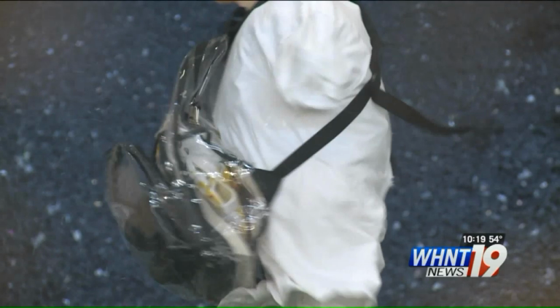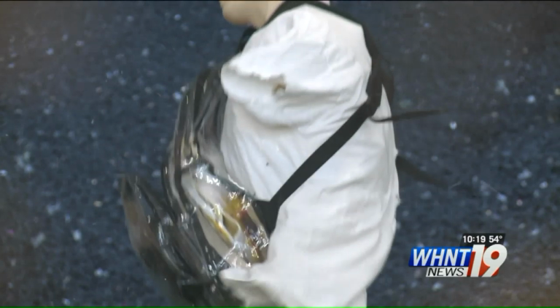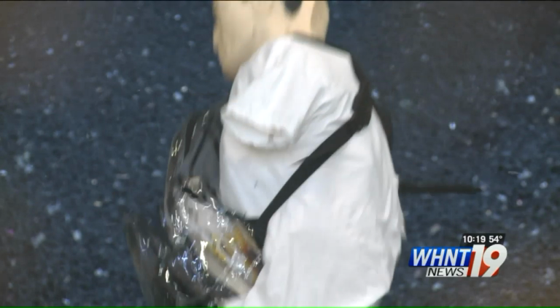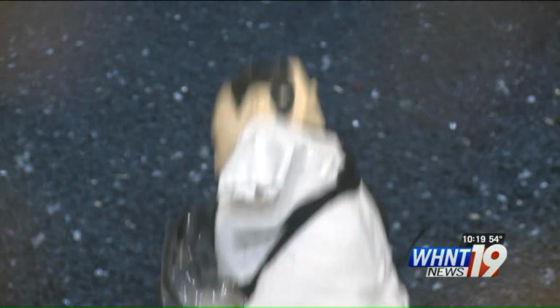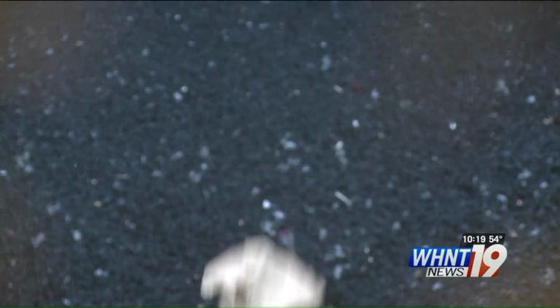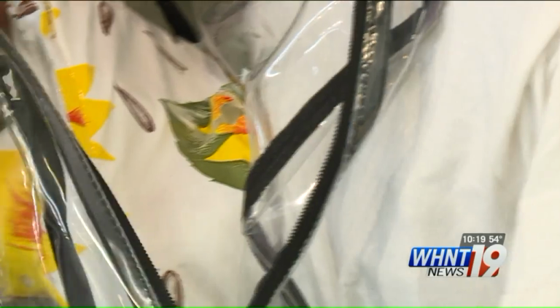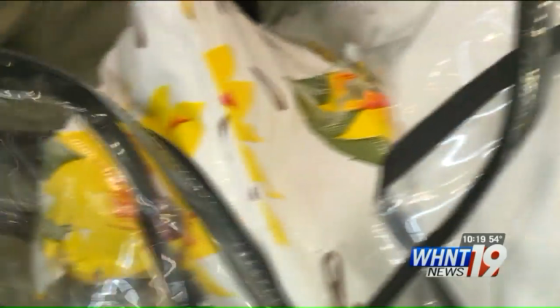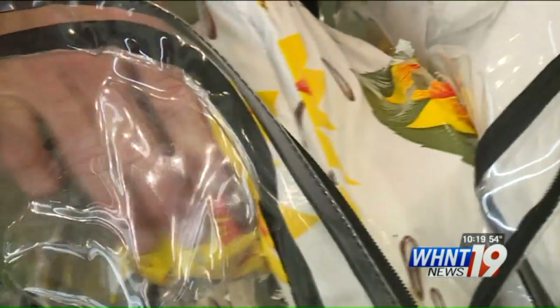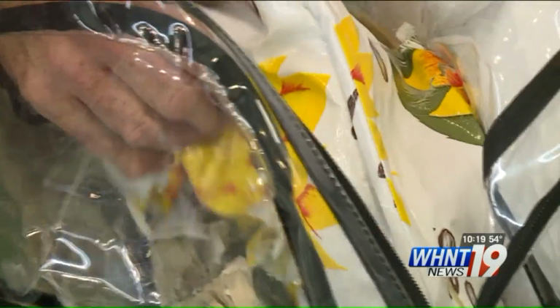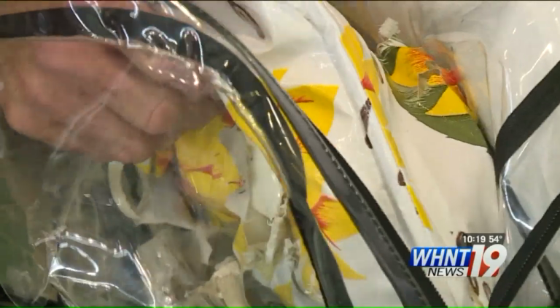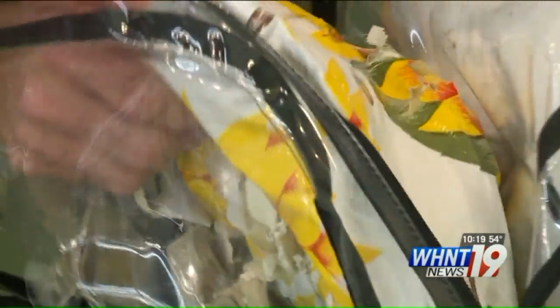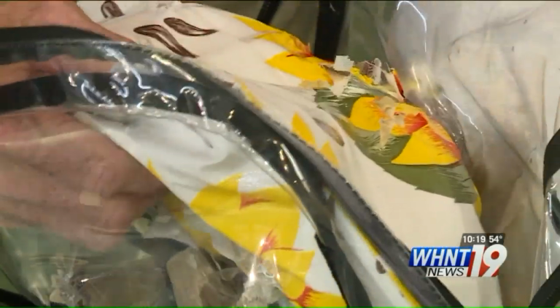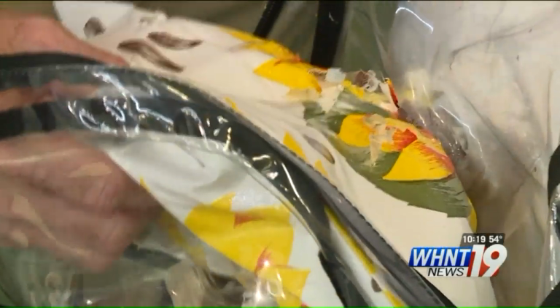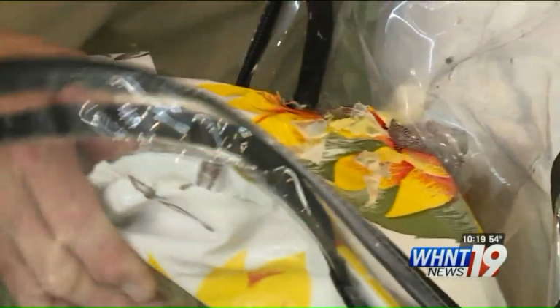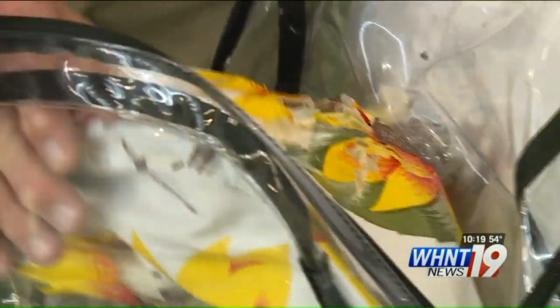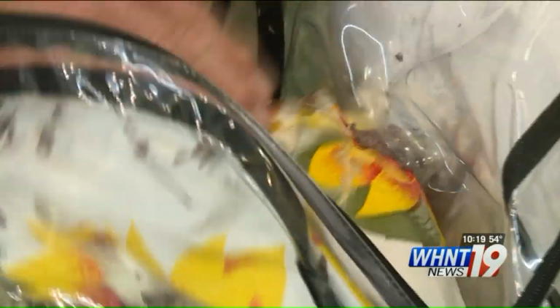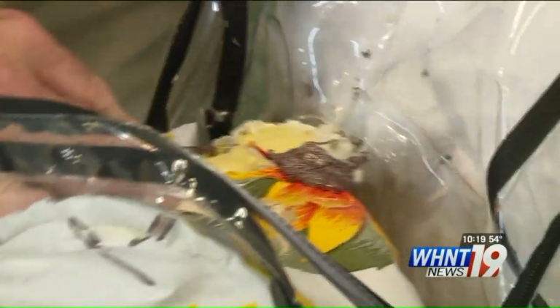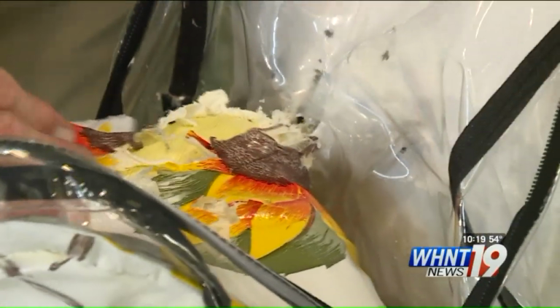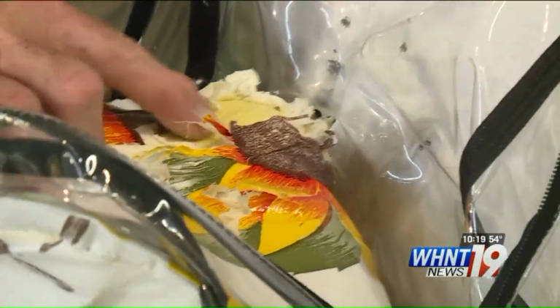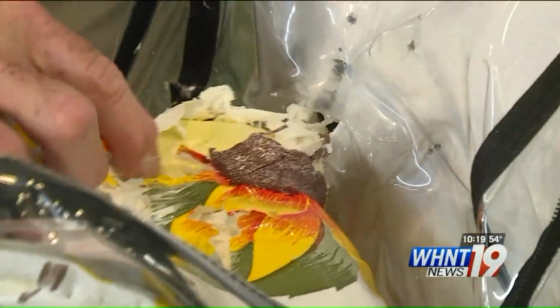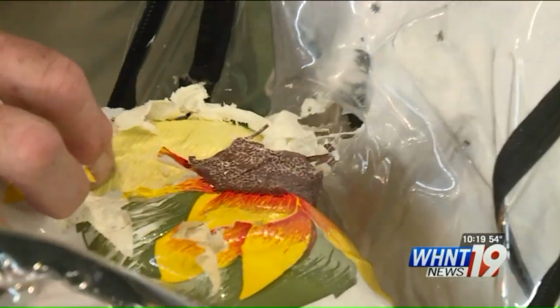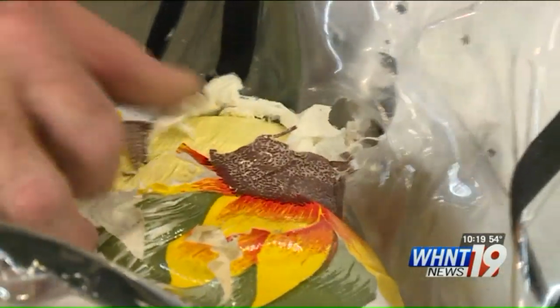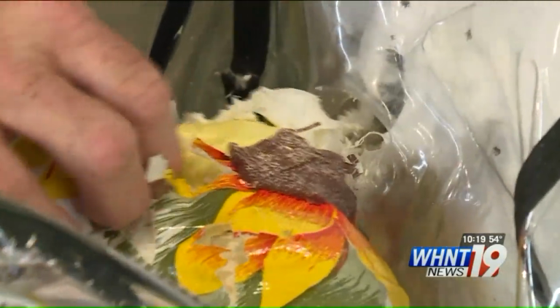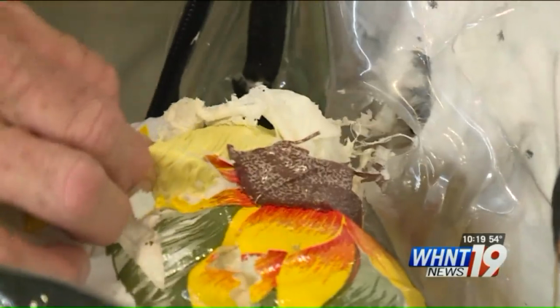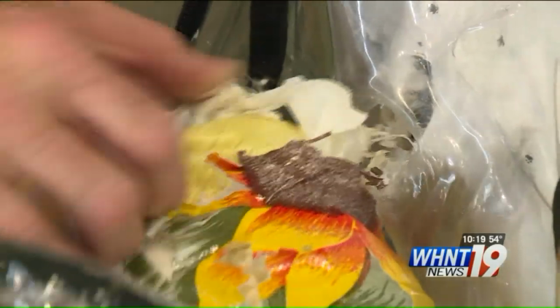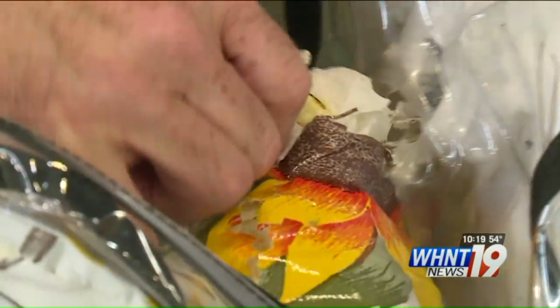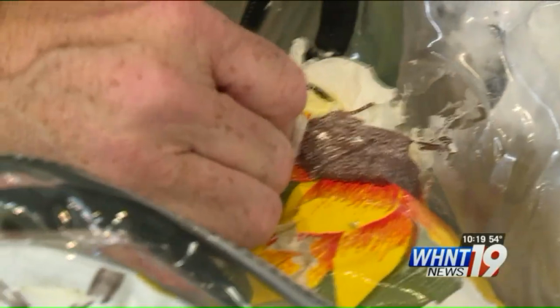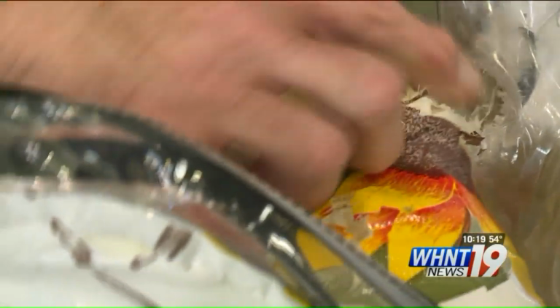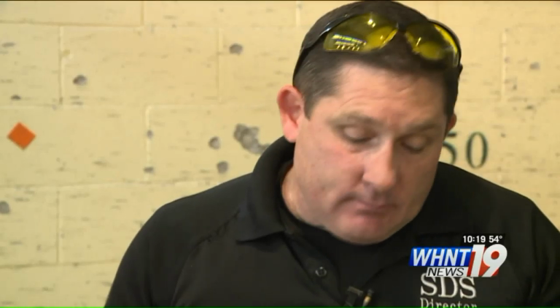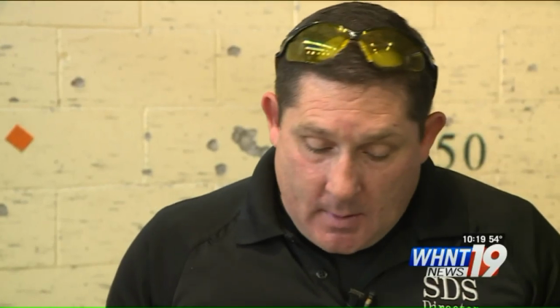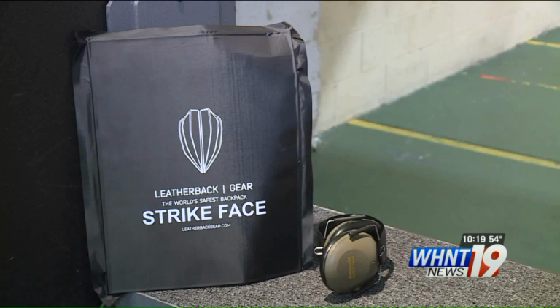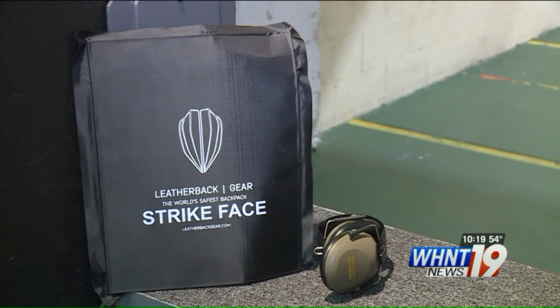The shotgun completely knocked the backpack off the stand. The pack is completely compromised. Busey says this impression proves the Bullet Blocker took the shot, but may not be able to save the wearer from real harm. Is it a false sense of security? Maybe, maybe not.